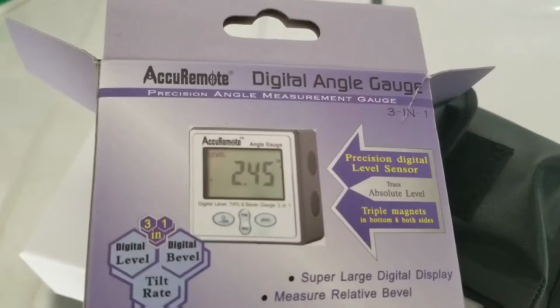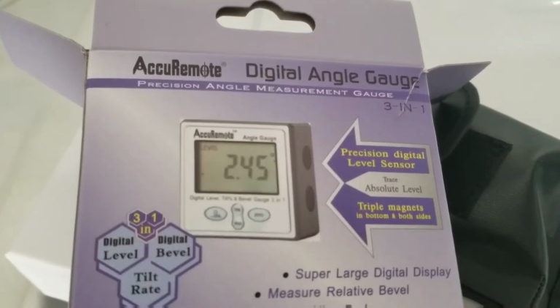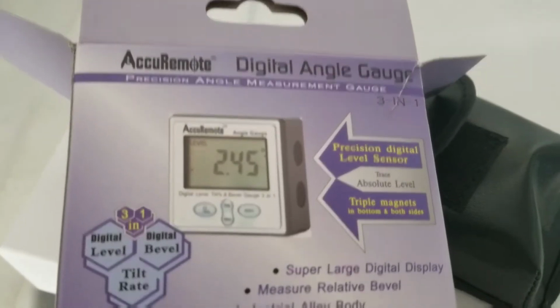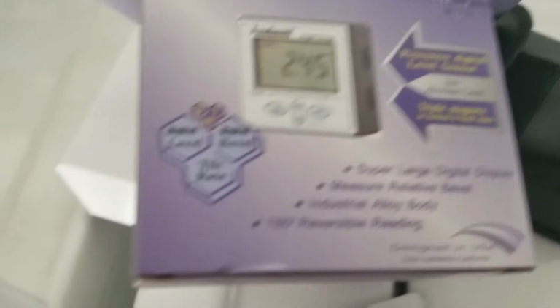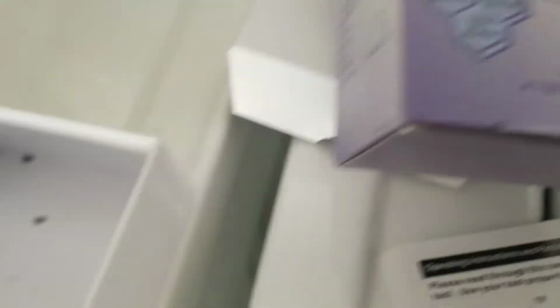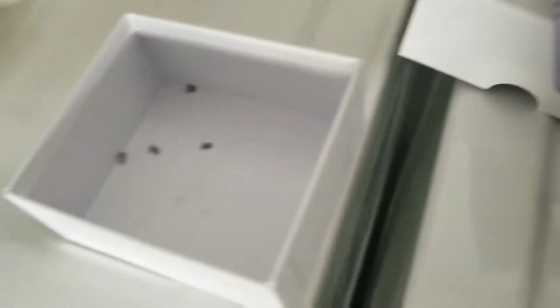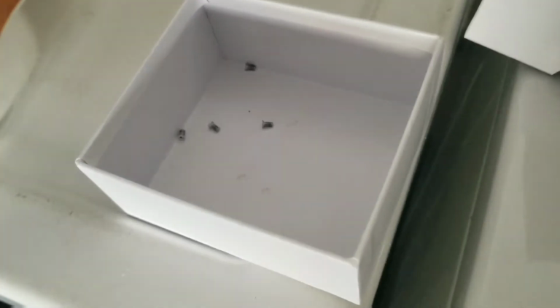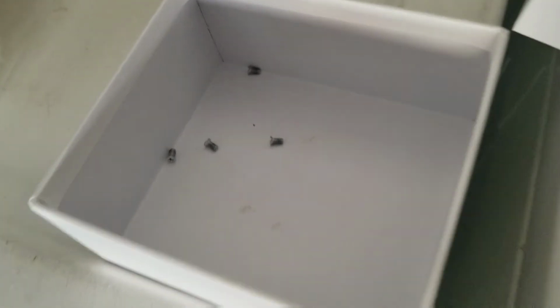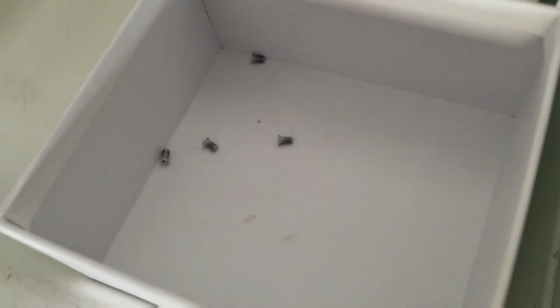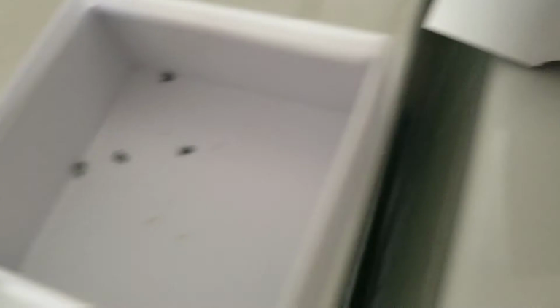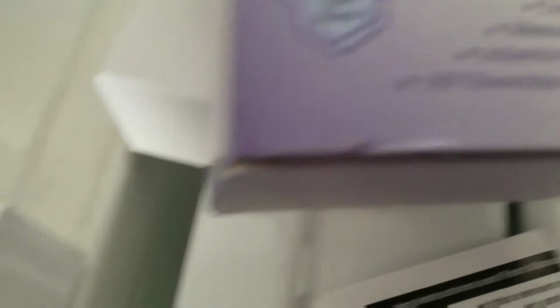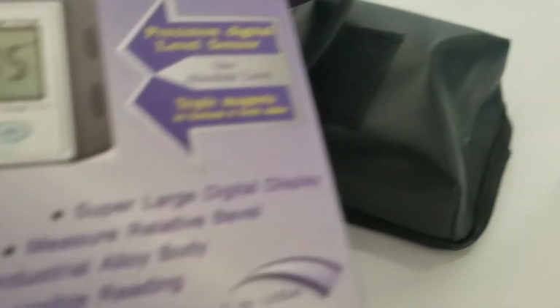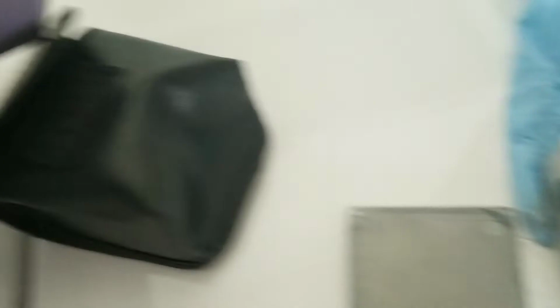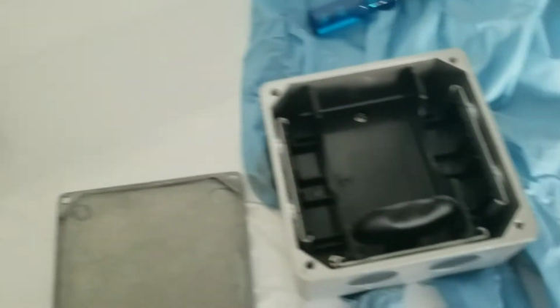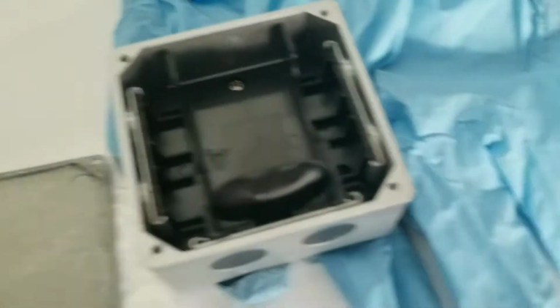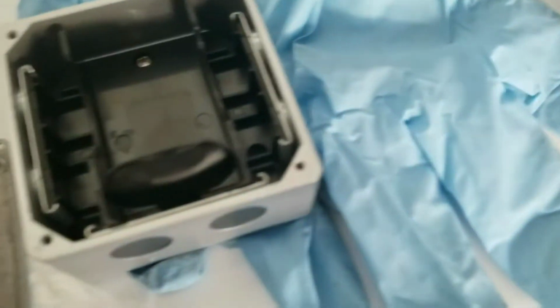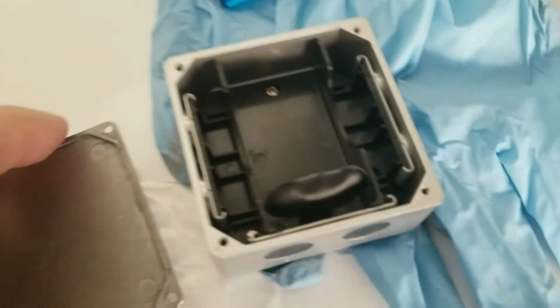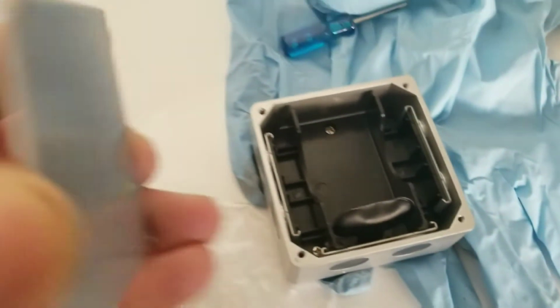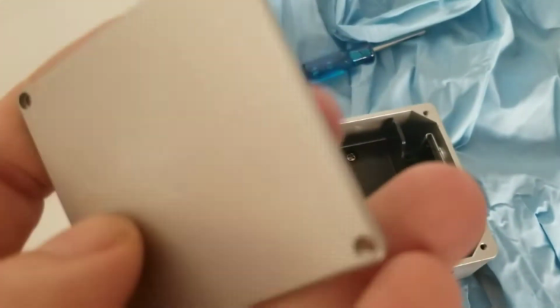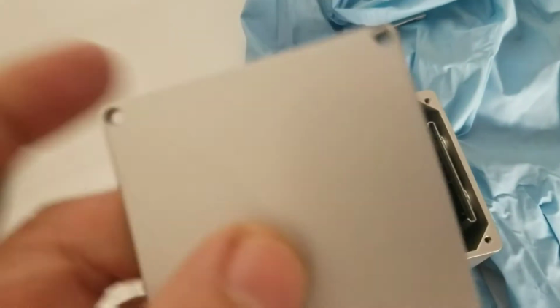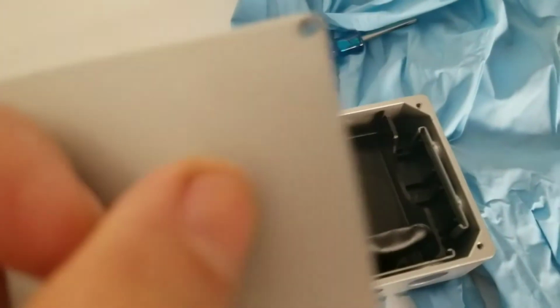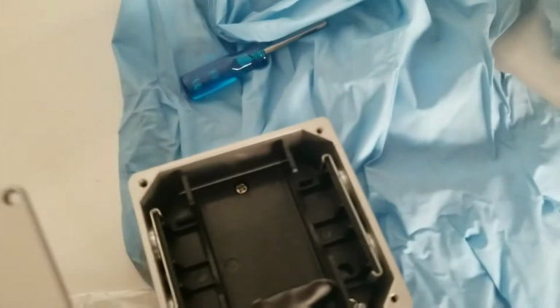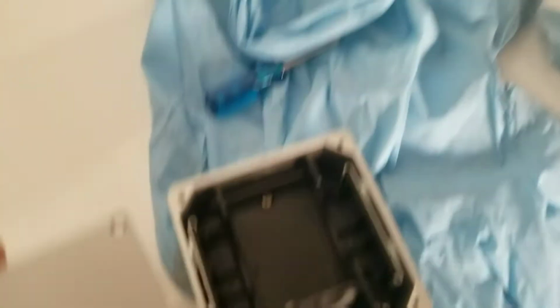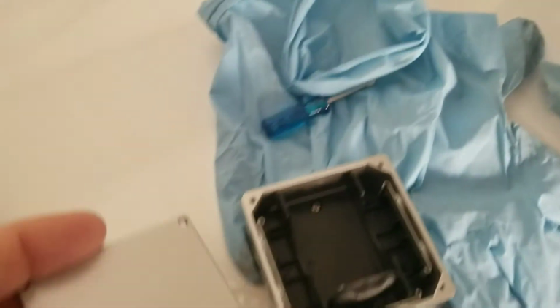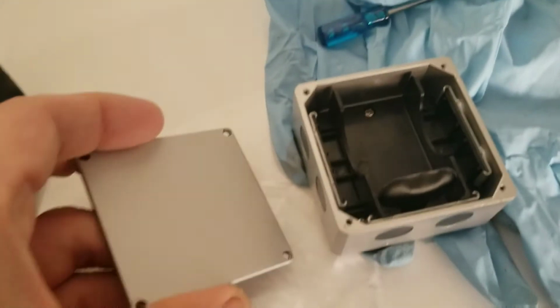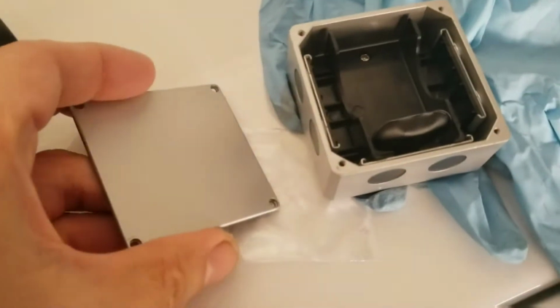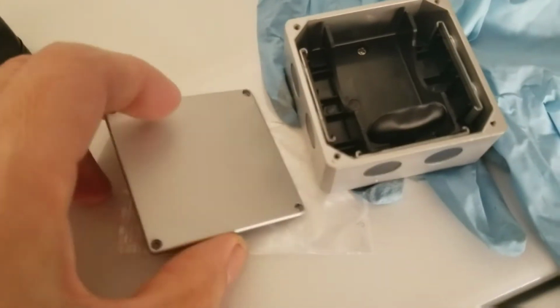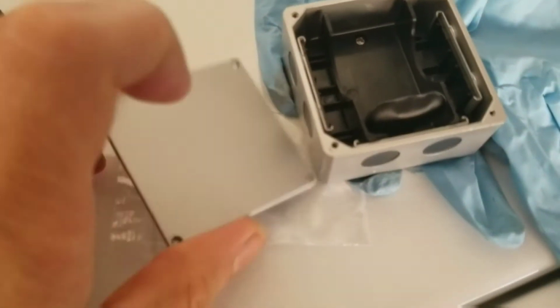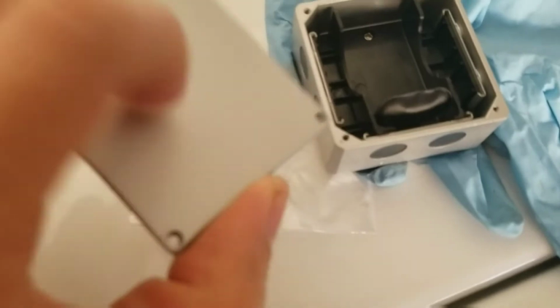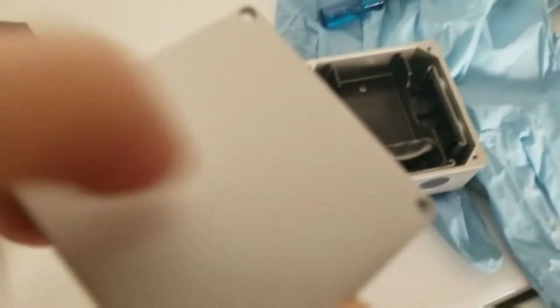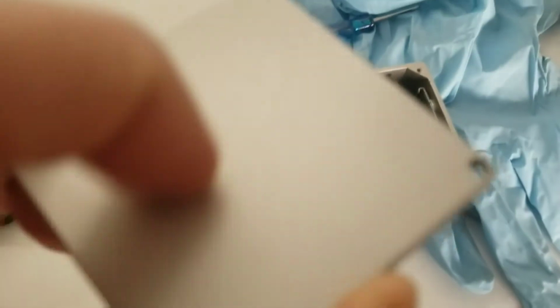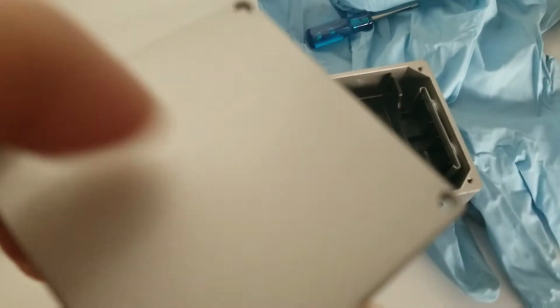This is the digital leveler, and these are the four screws from the back. Because the whole thing is made of metal, they don't have any clips — you just have to unscrew it.